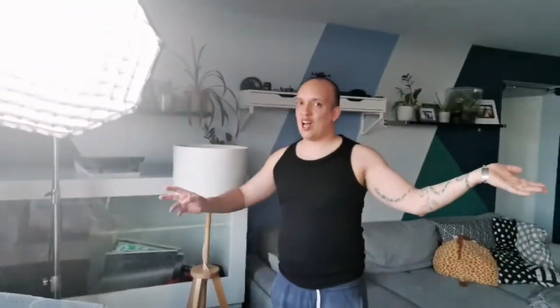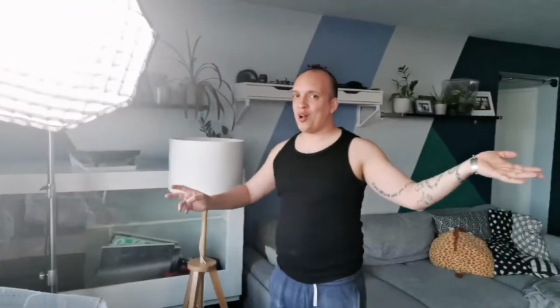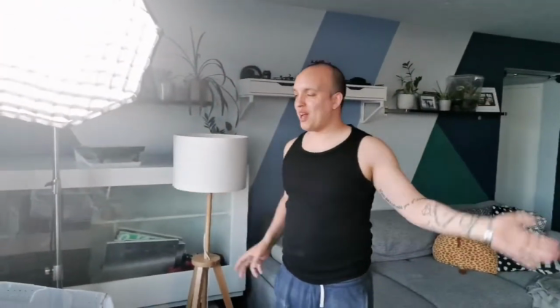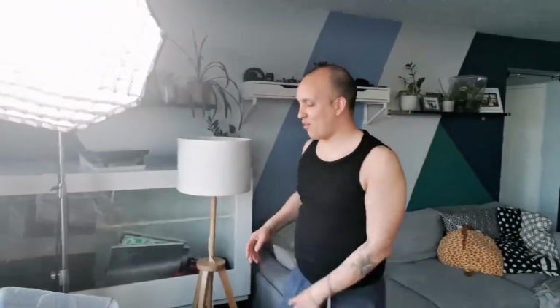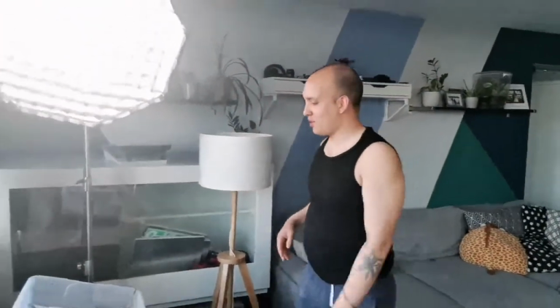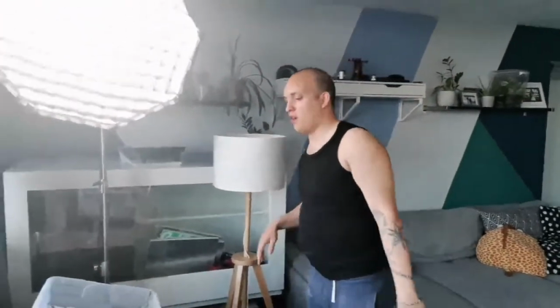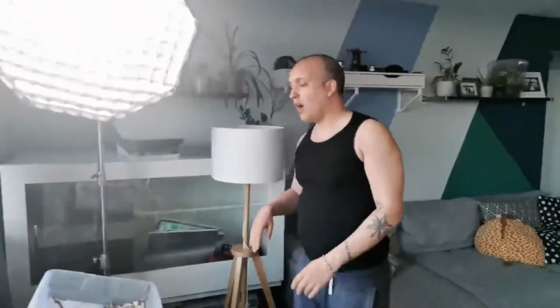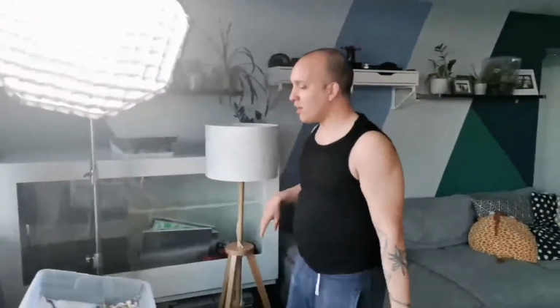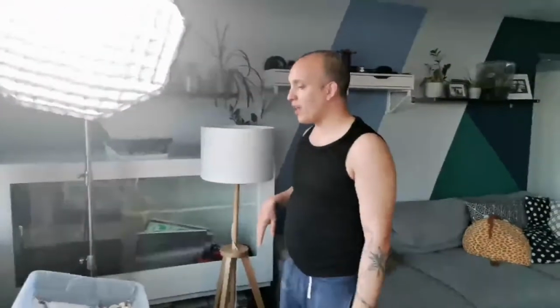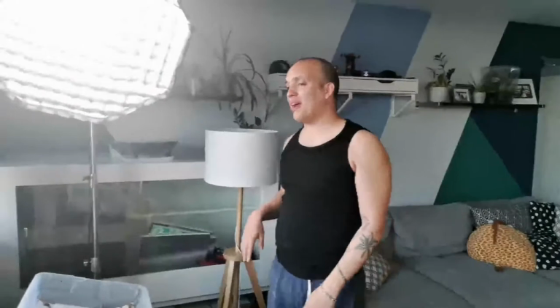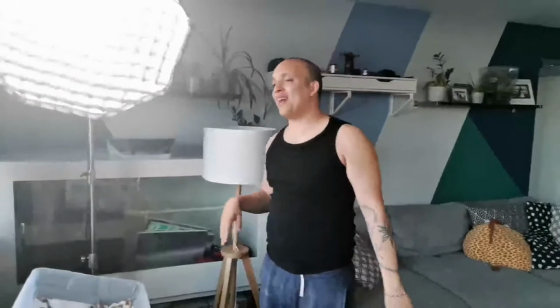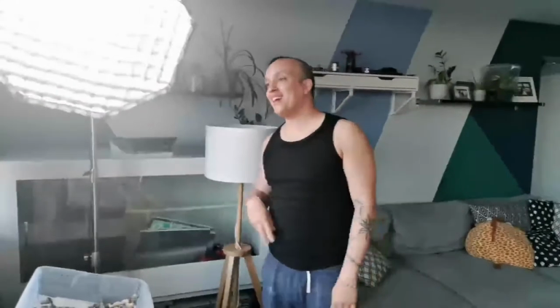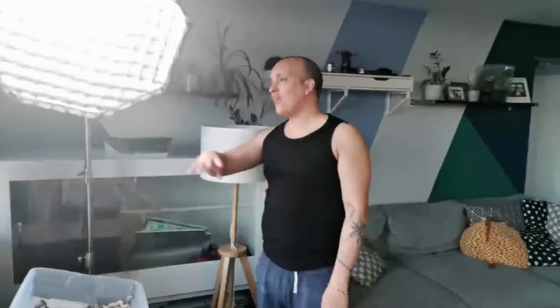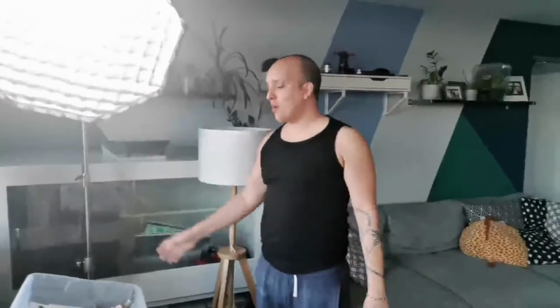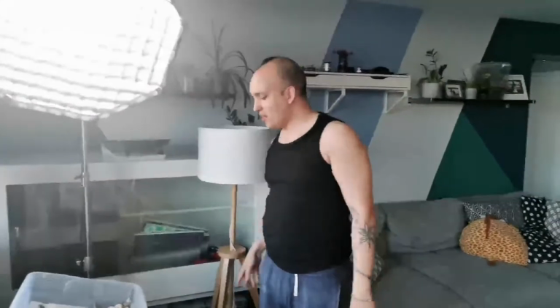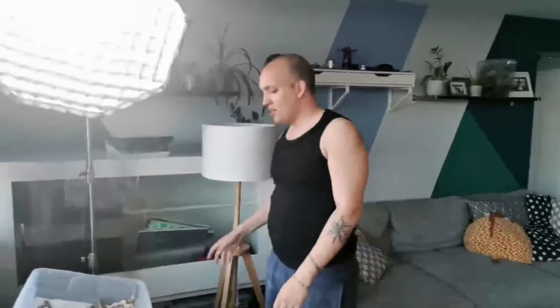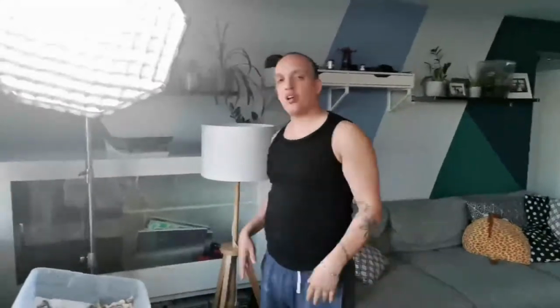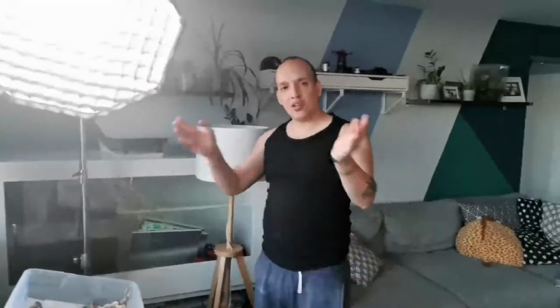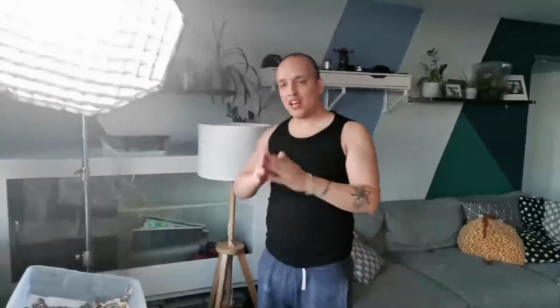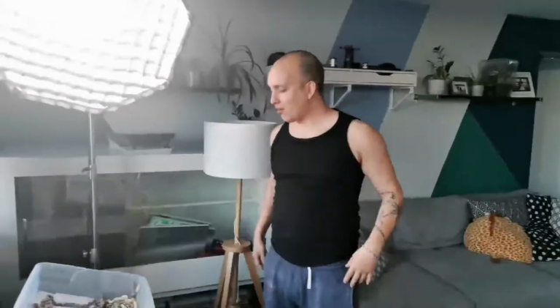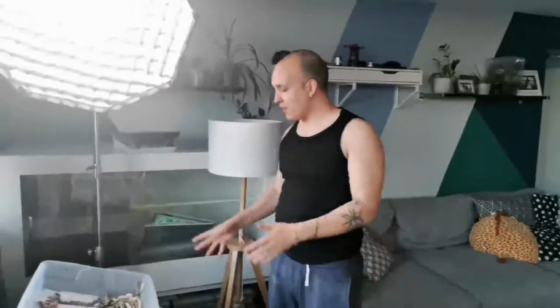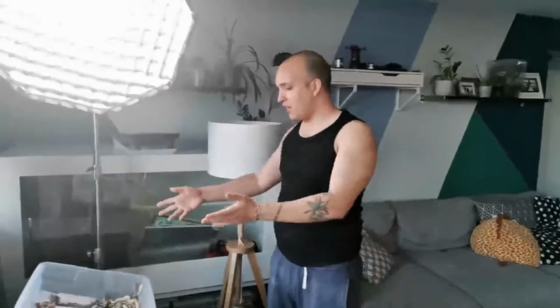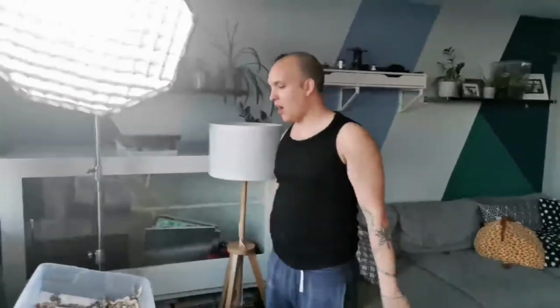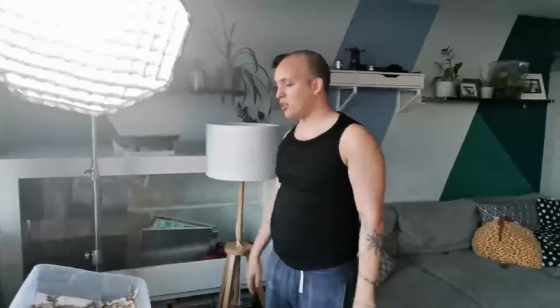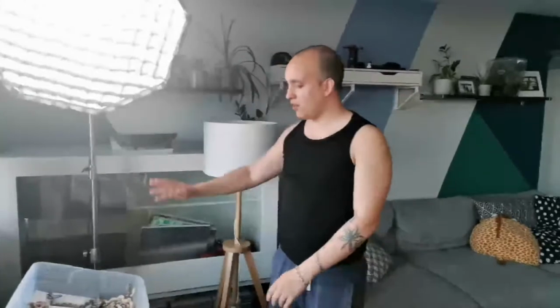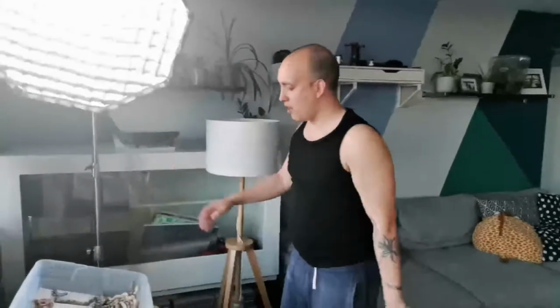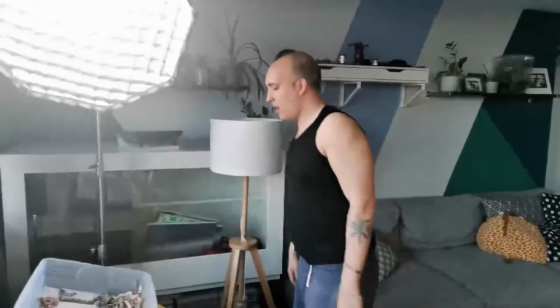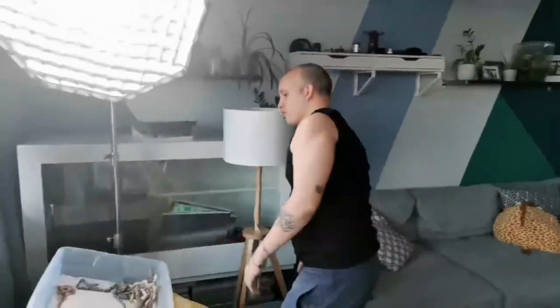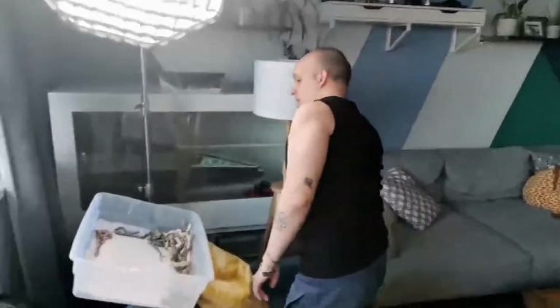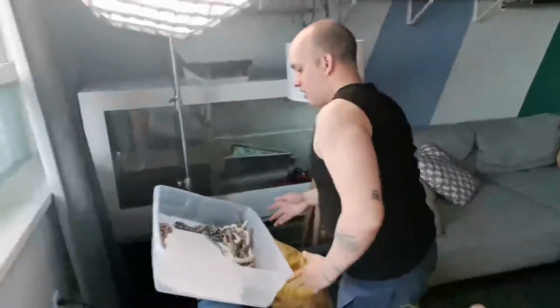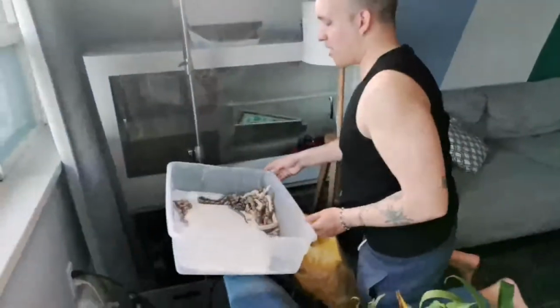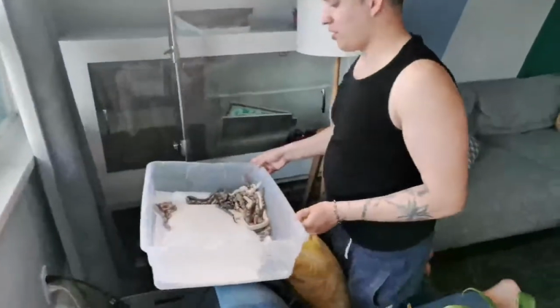Hi, welcome back everyone. We're going to see the IMG litter. They have shed now and you can come take a look.